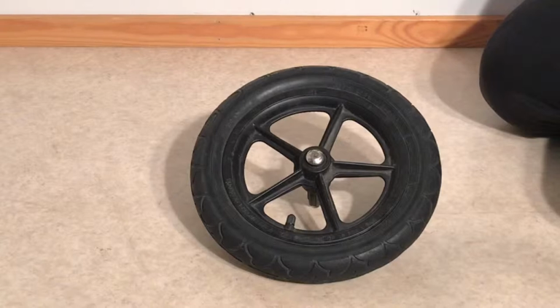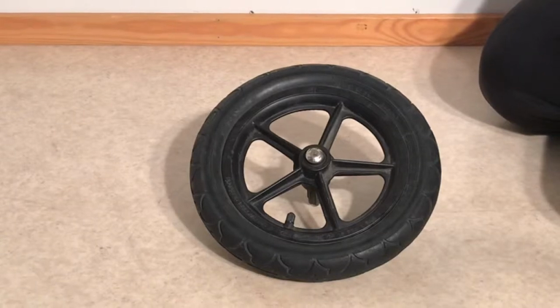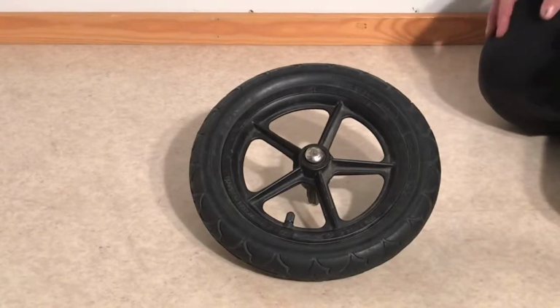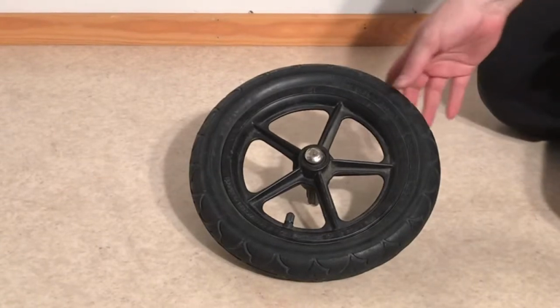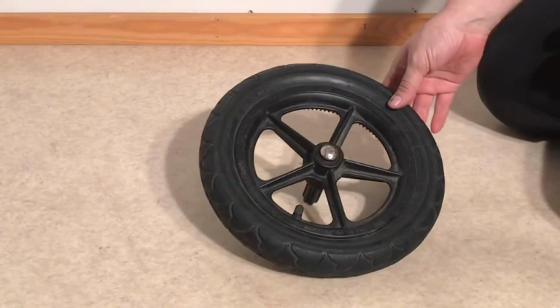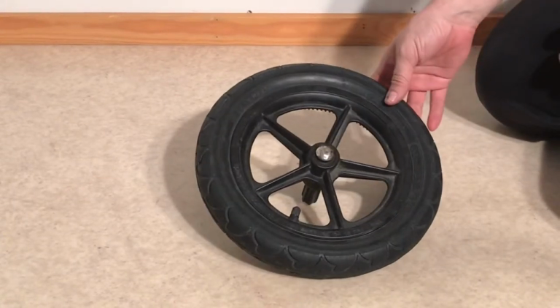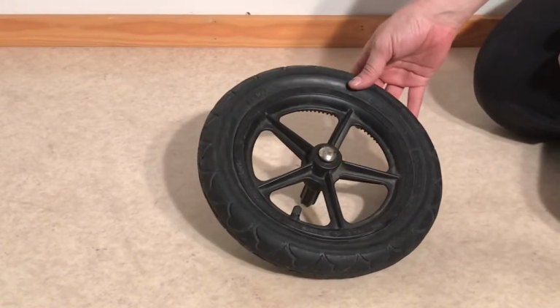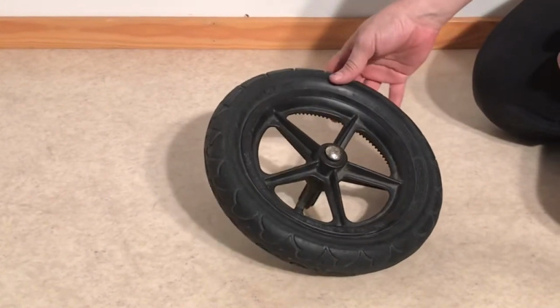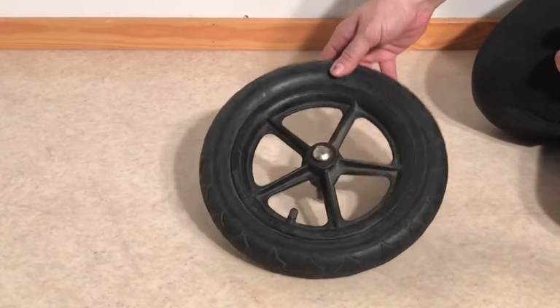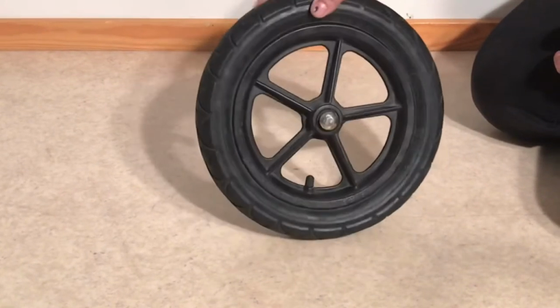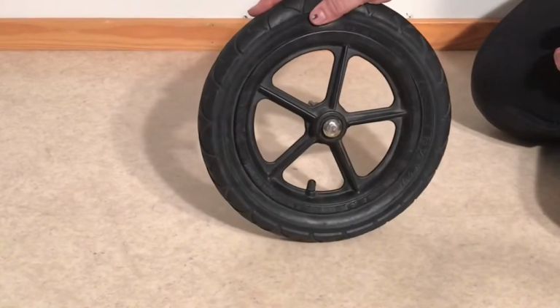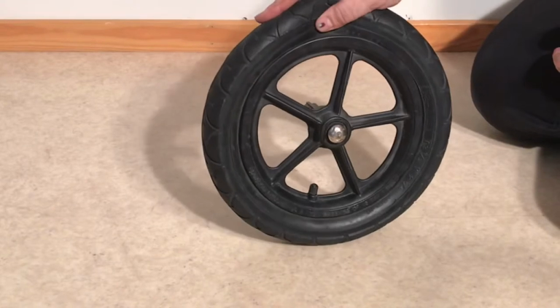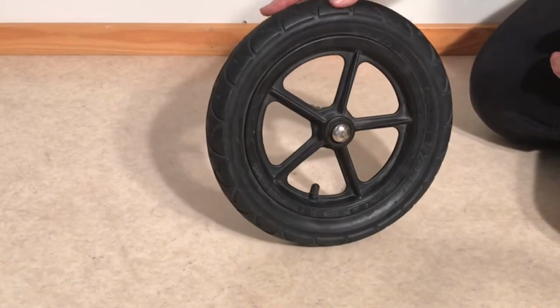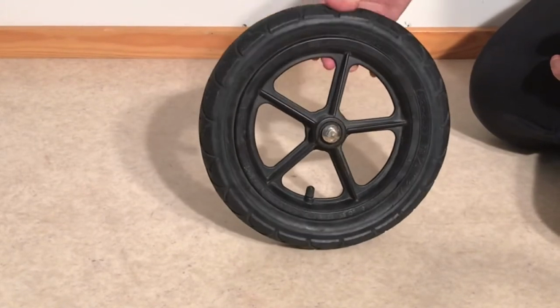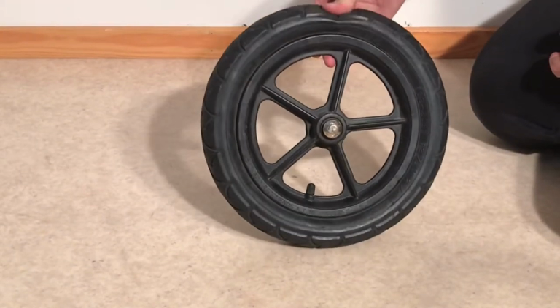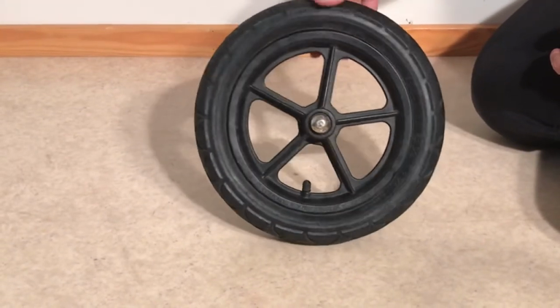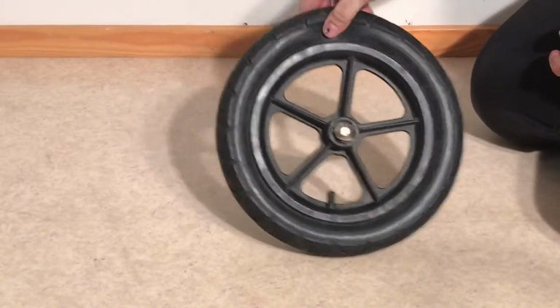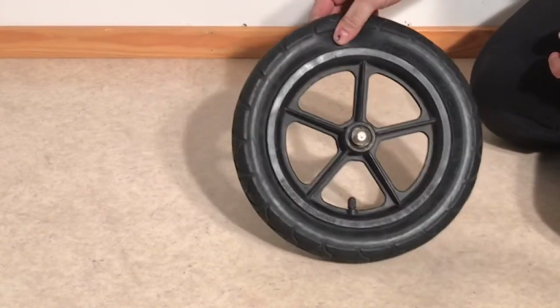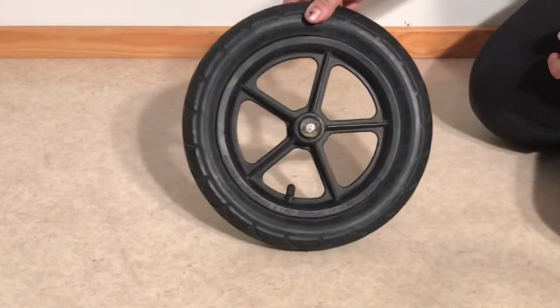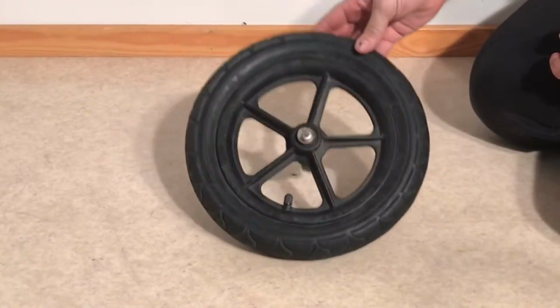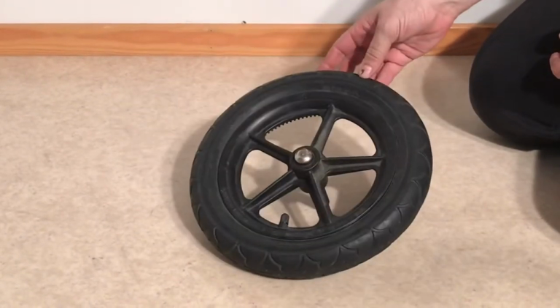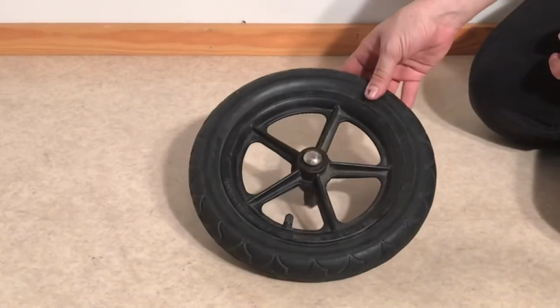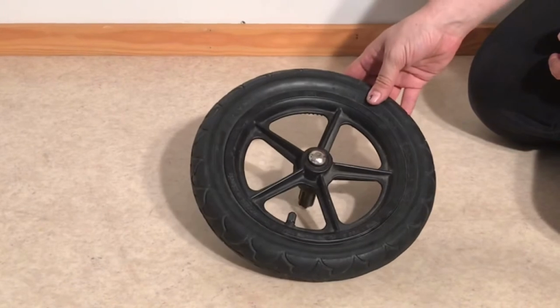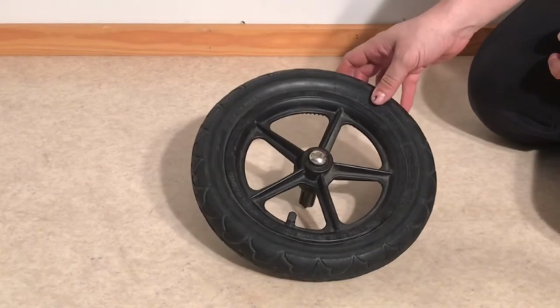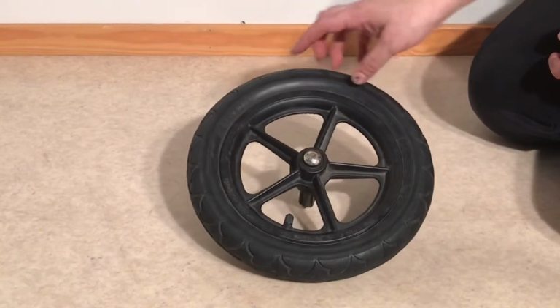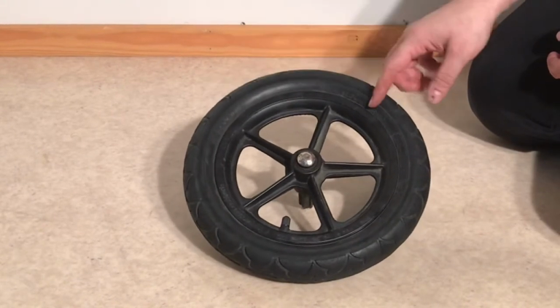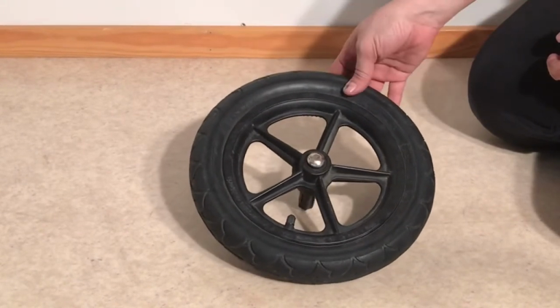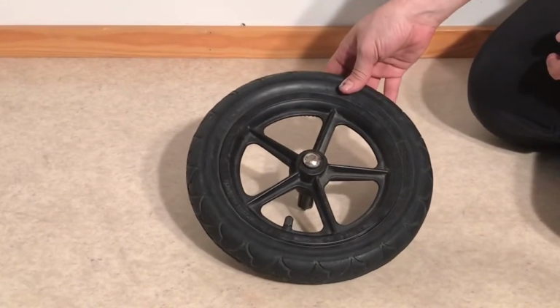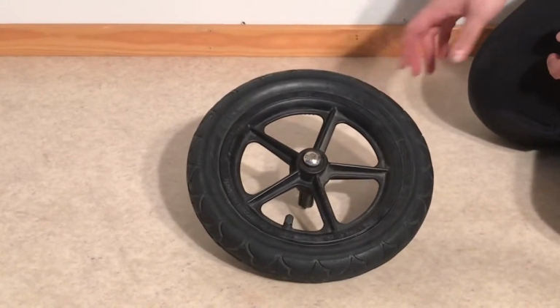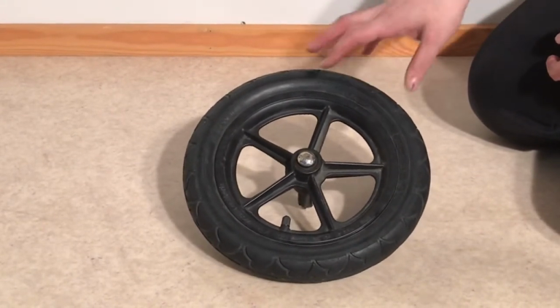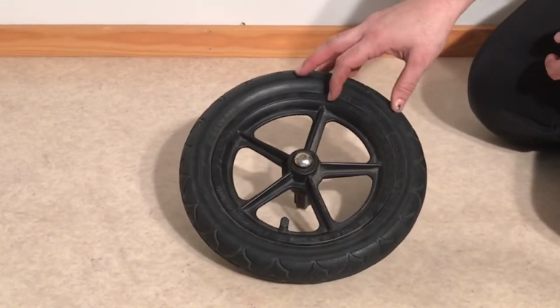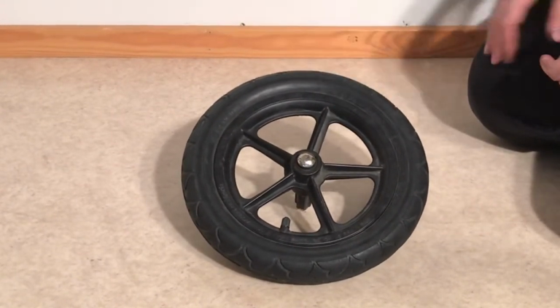This is the rear wheel of a Bugaboo Chameleon 1, a very old model Chameleon. Back in those days they had air-filled tires. Today we're going to show you how to swap out the inner tube or the tire on this rear wheel.